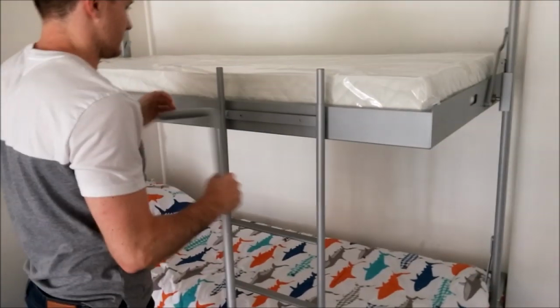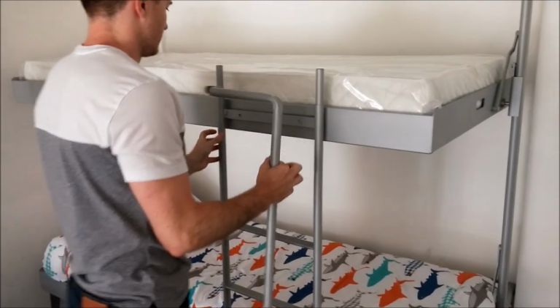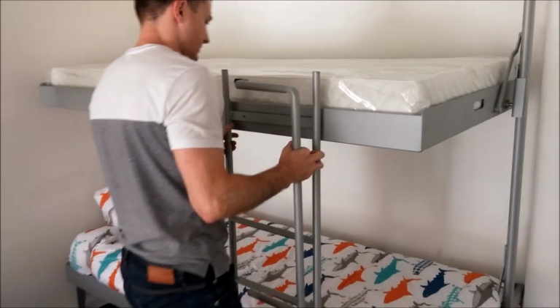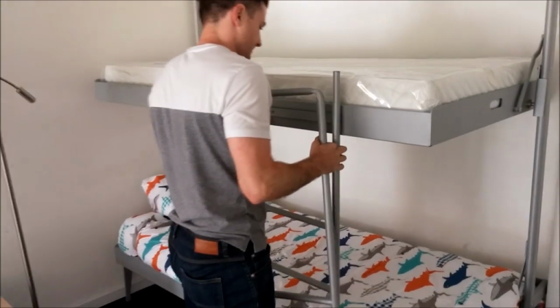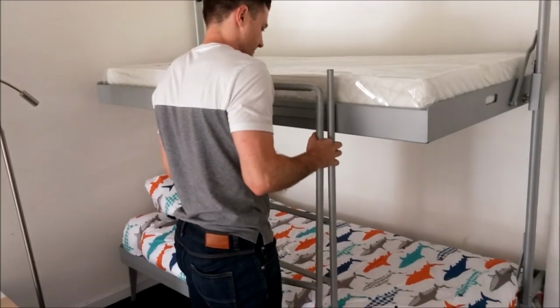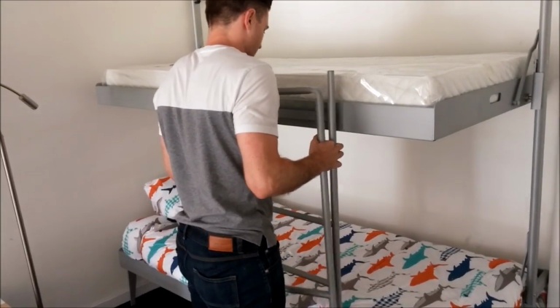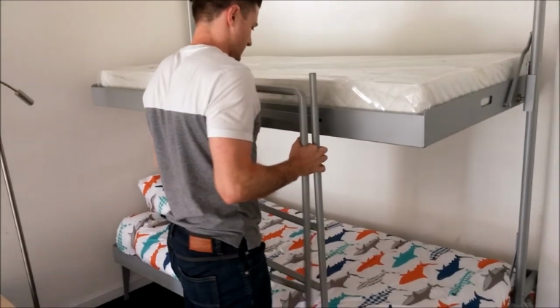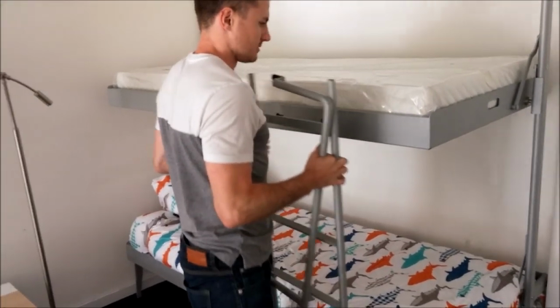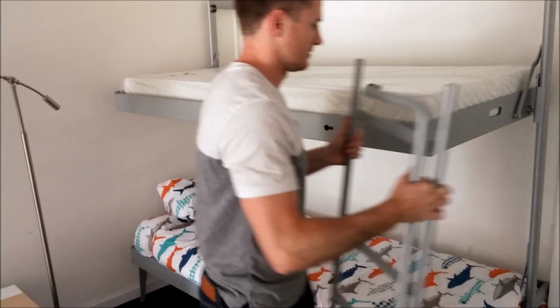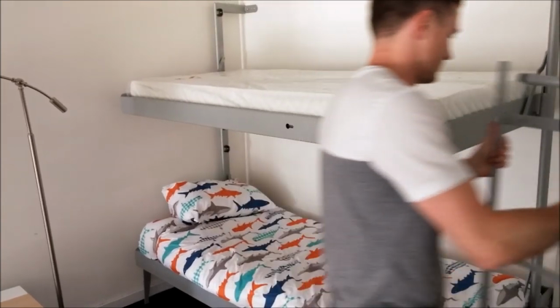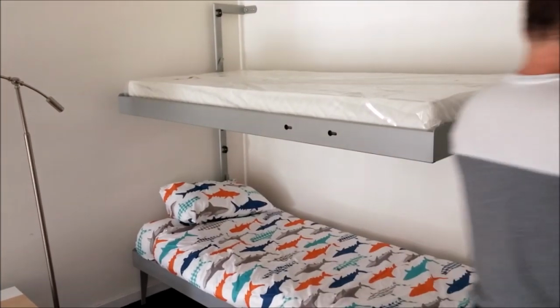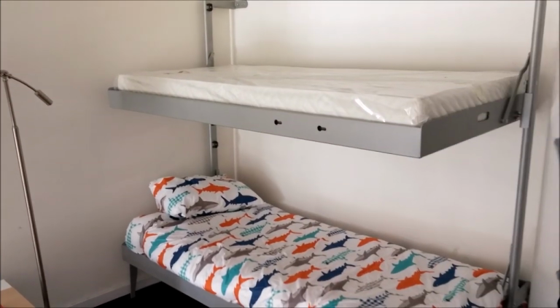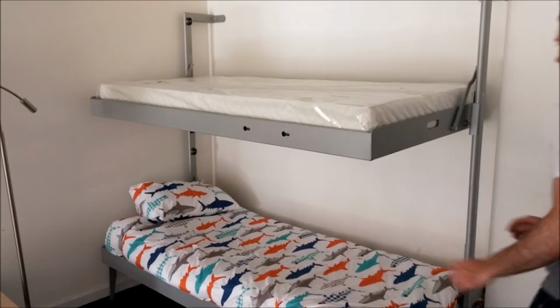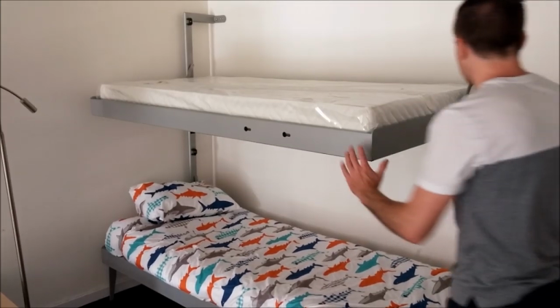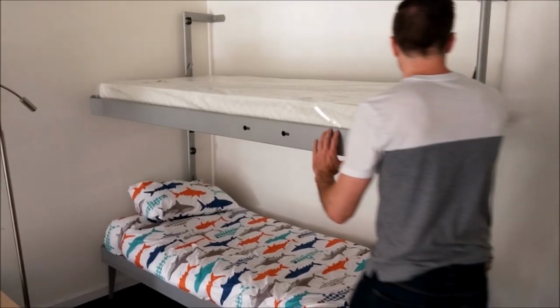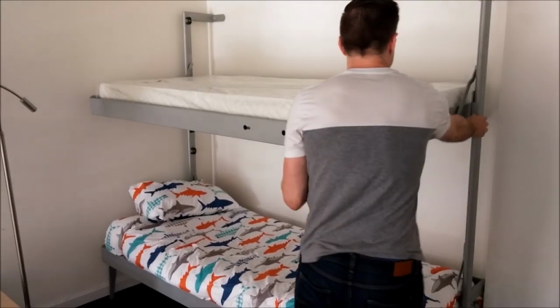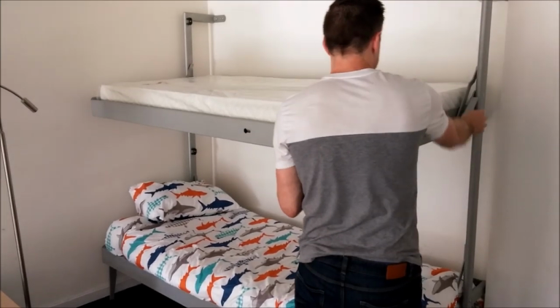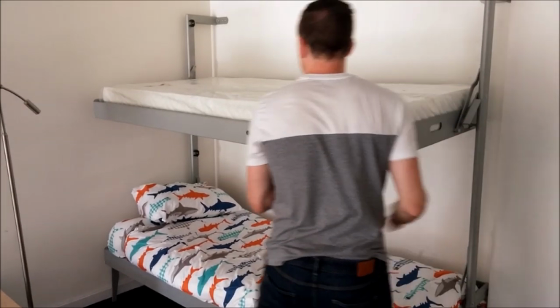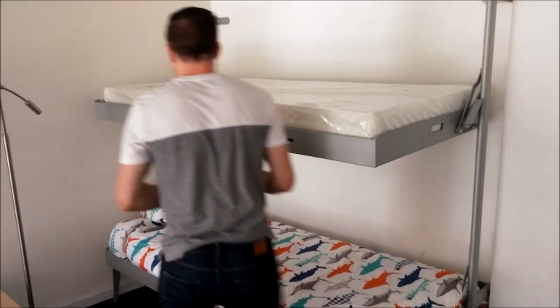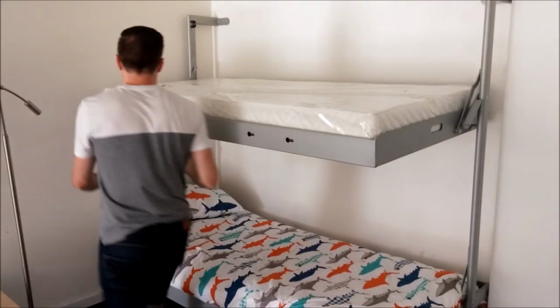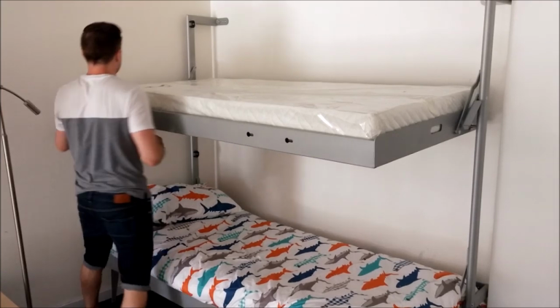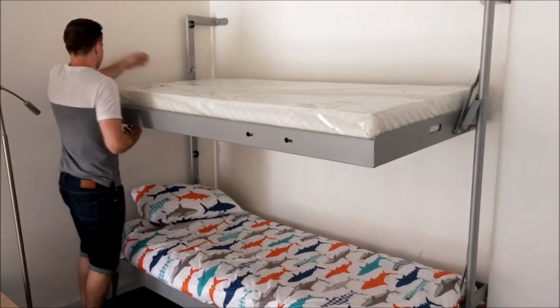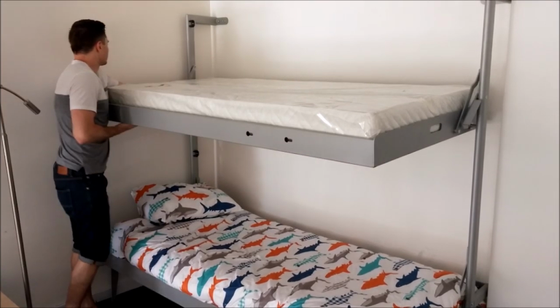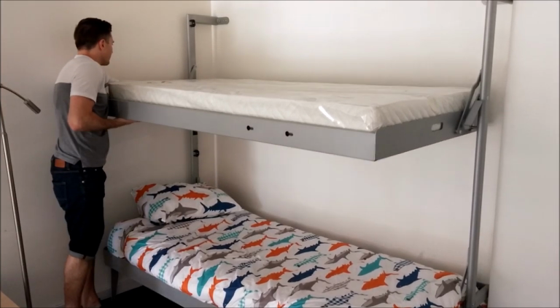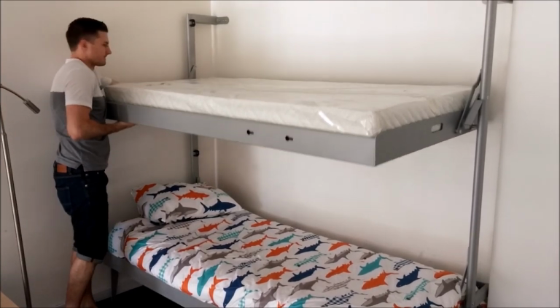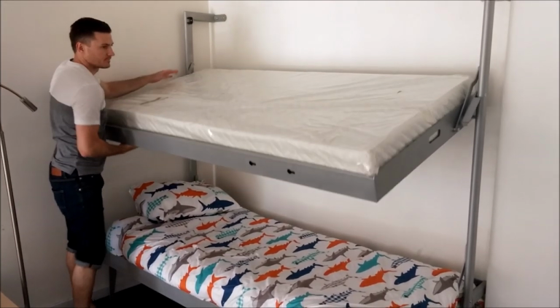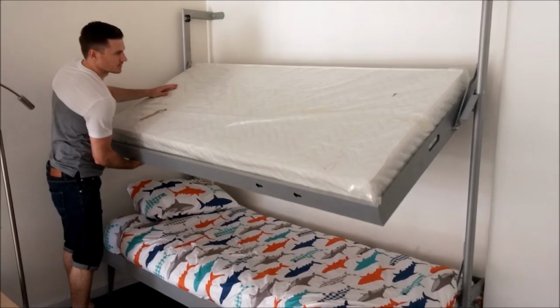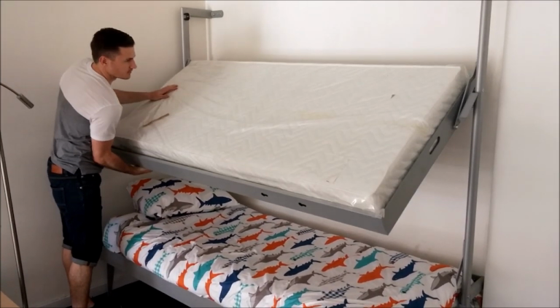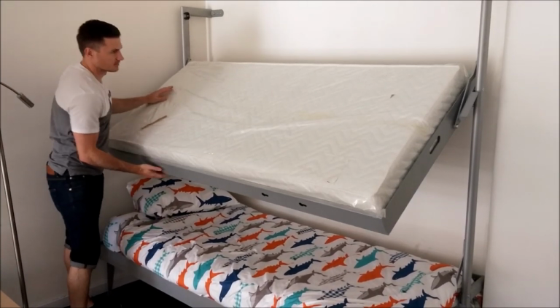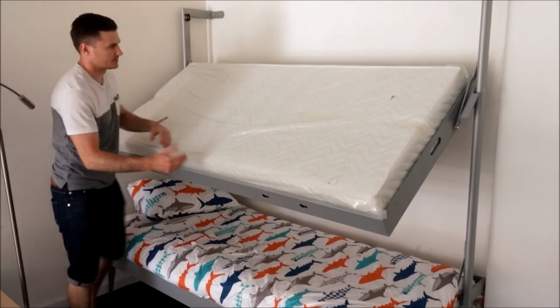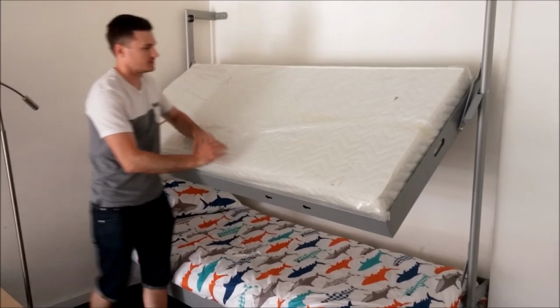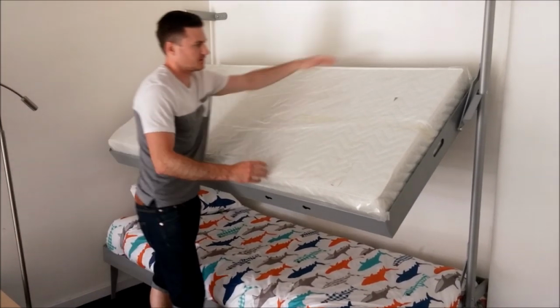The ladder doubles as a rail guard as well as a way to climb to the top. The top bunk can lower down to allow you to change your sheets or bedding in an easy format.